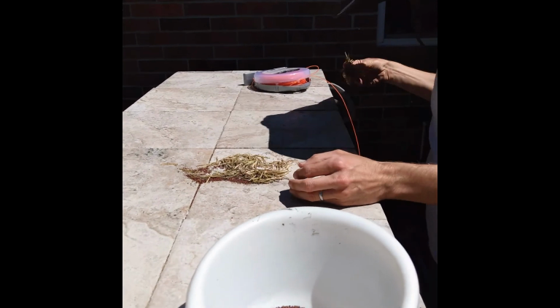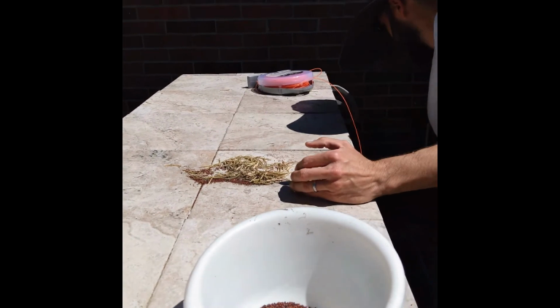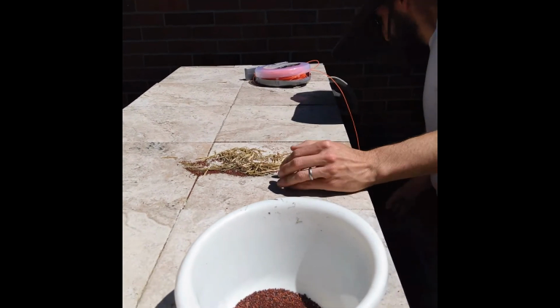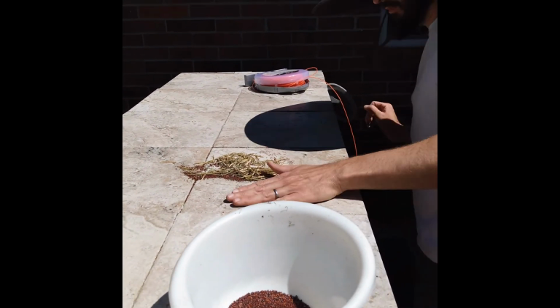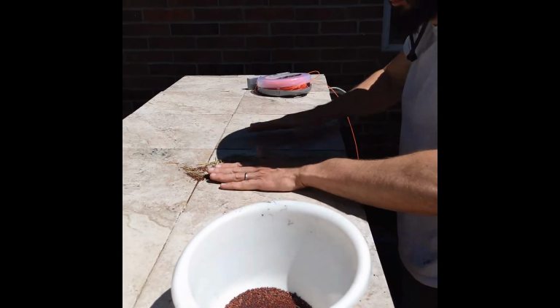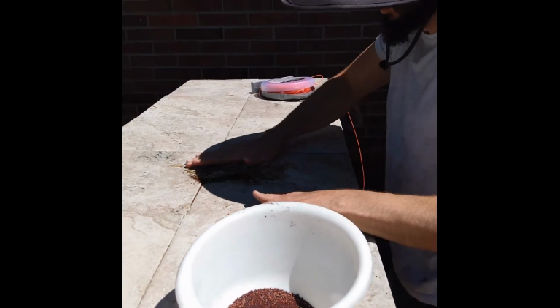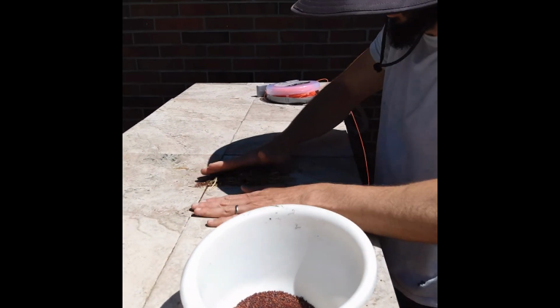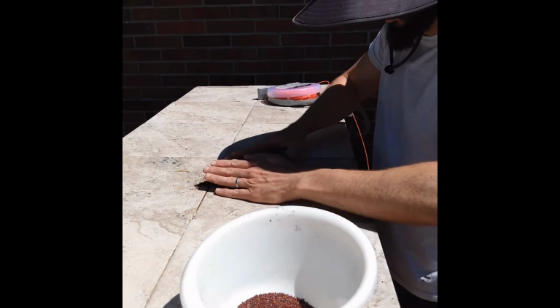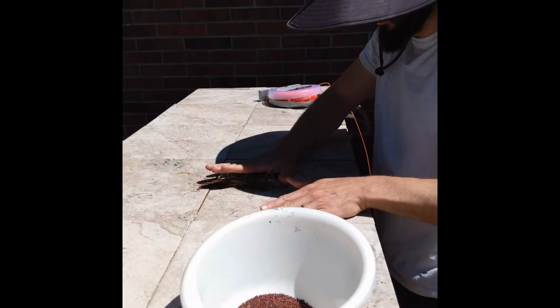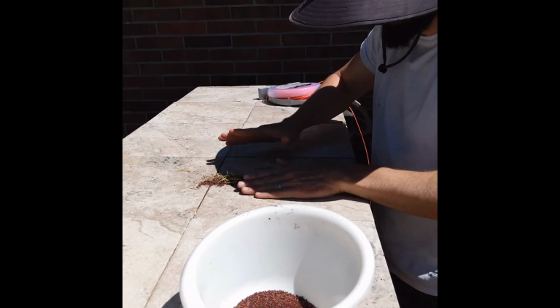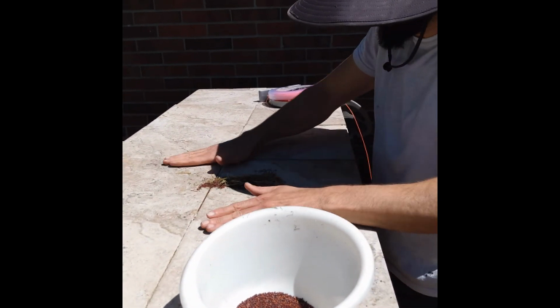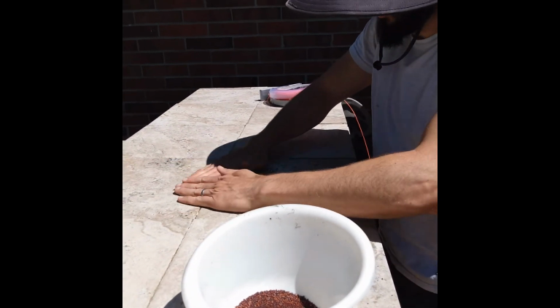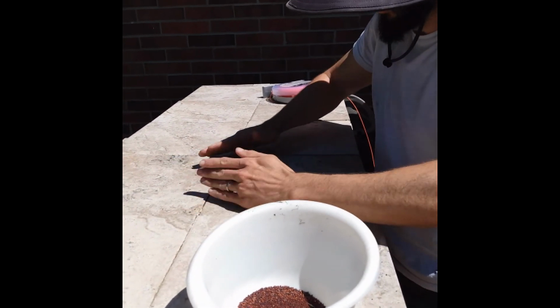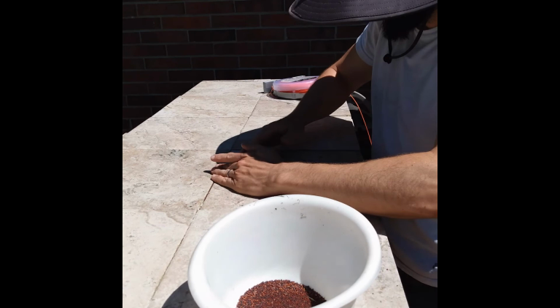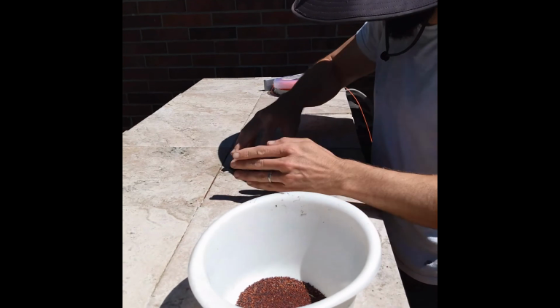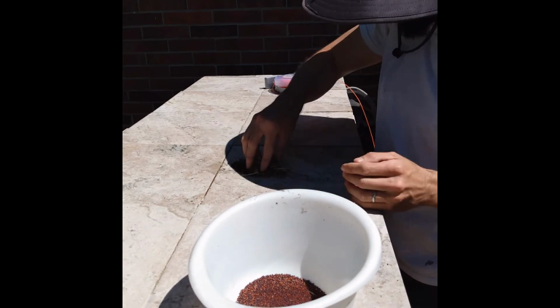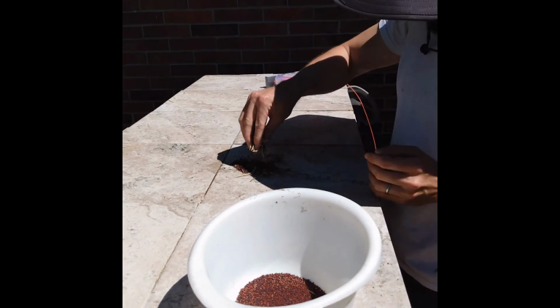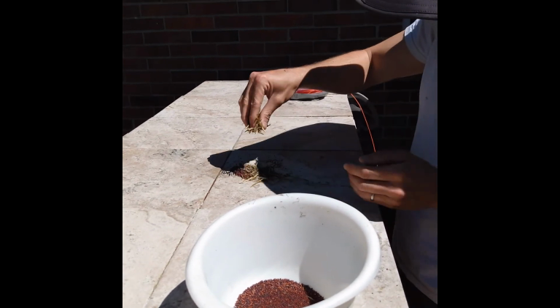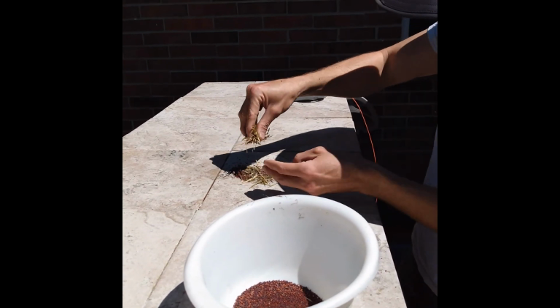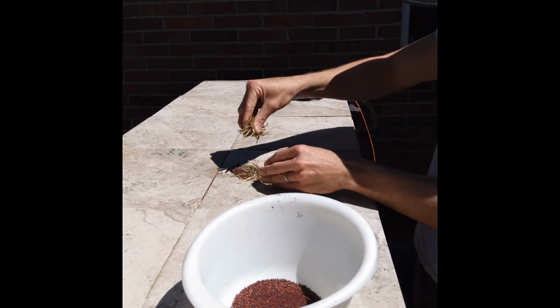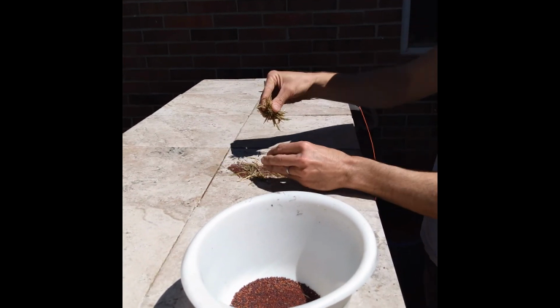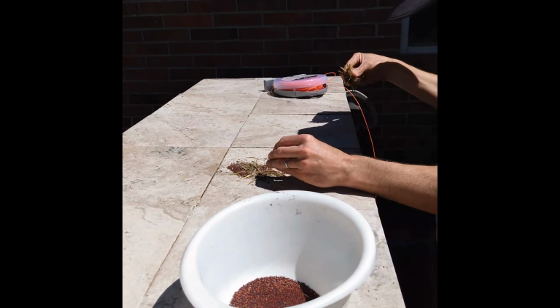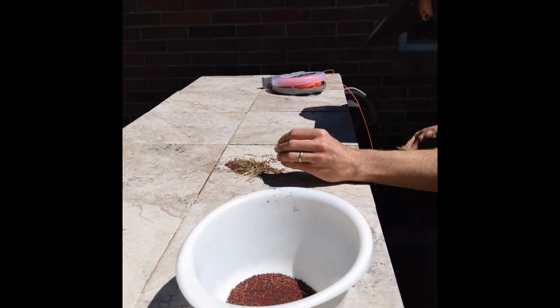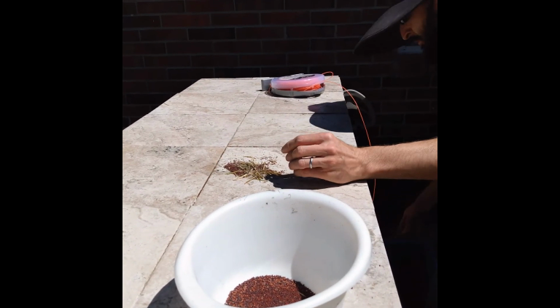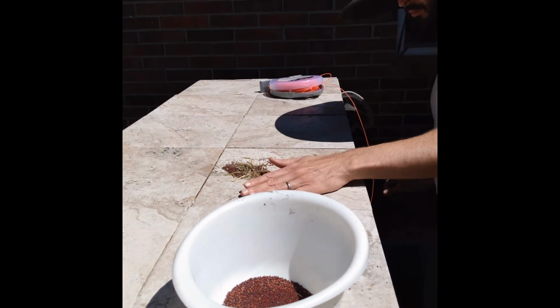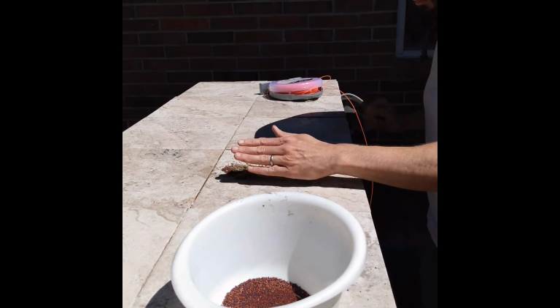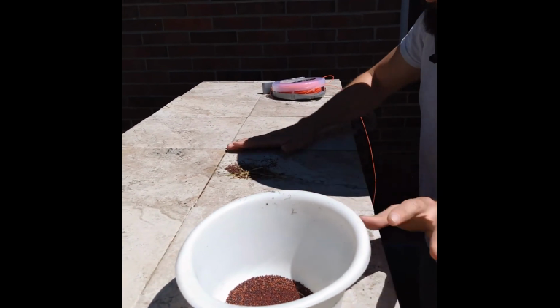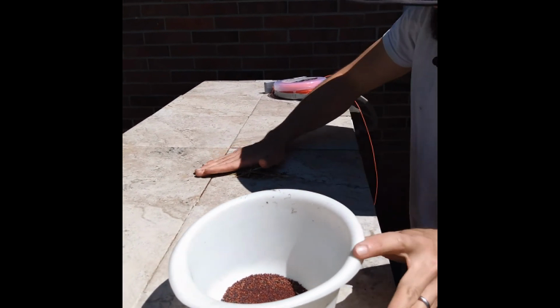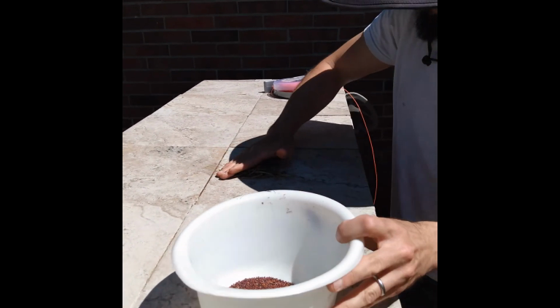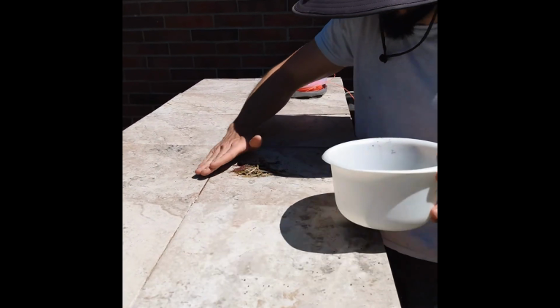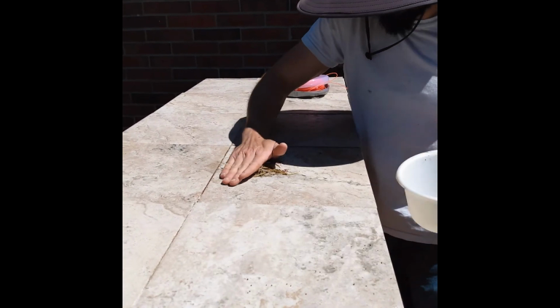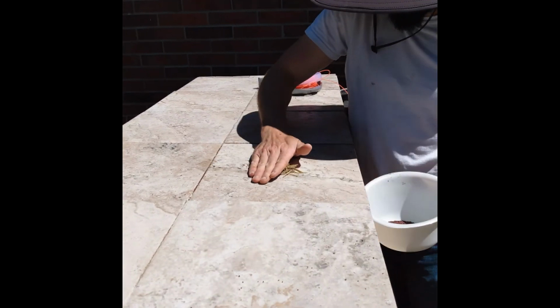It happened to us with our mizuna seeds. I had at least 10,000 of them and it was such a shame. We loved to eat mizuna, but we lost that entire year.